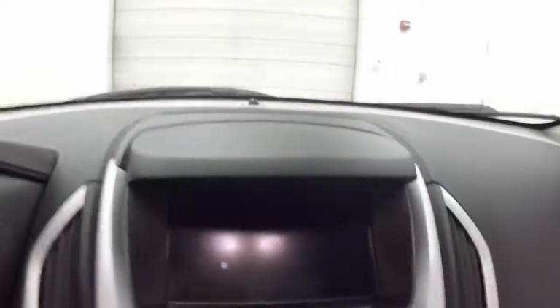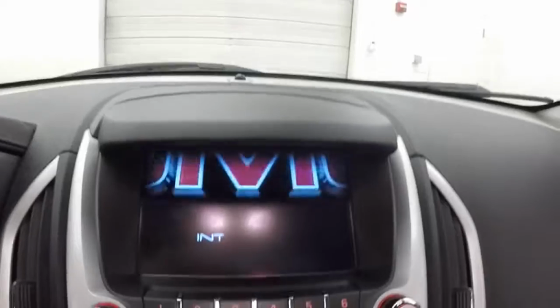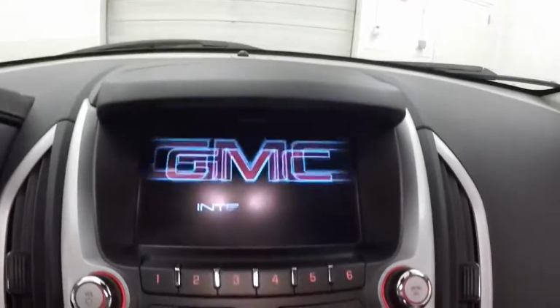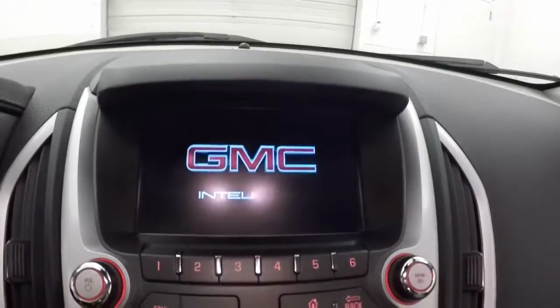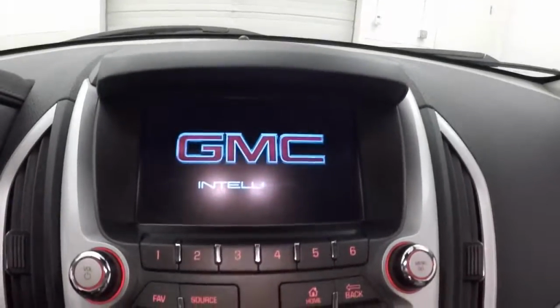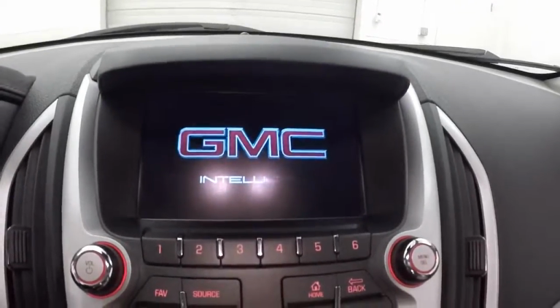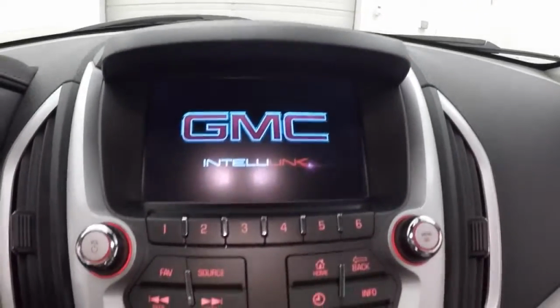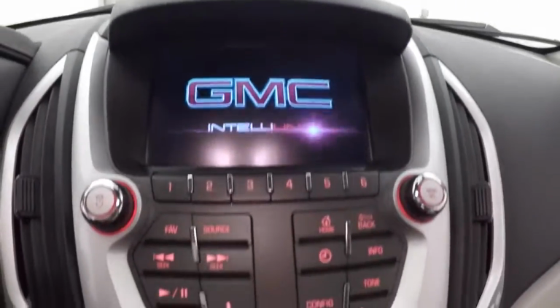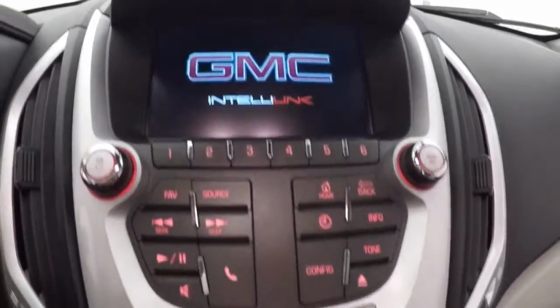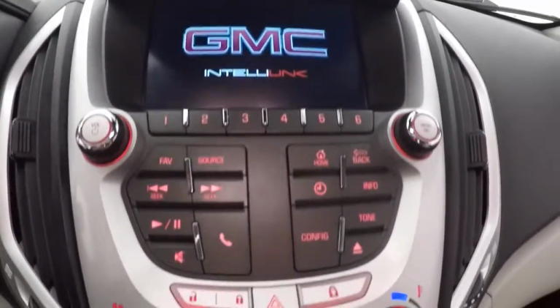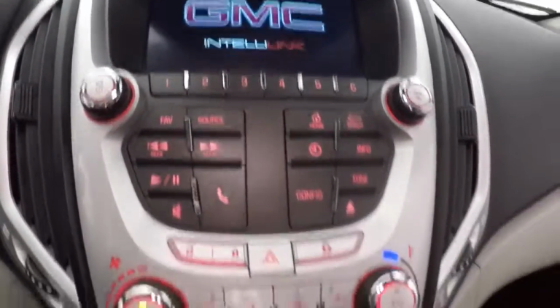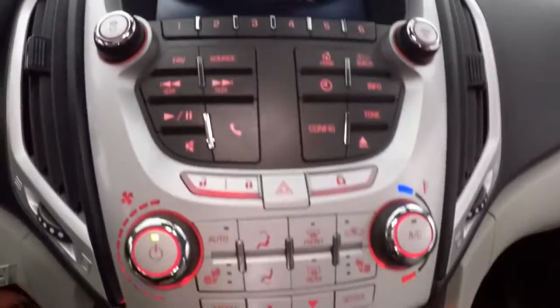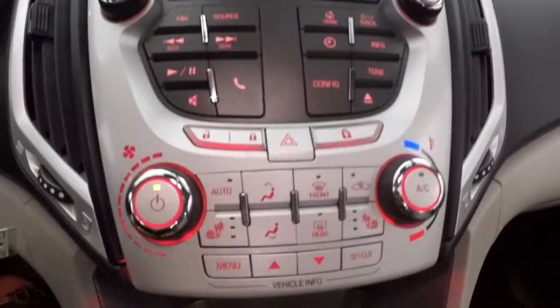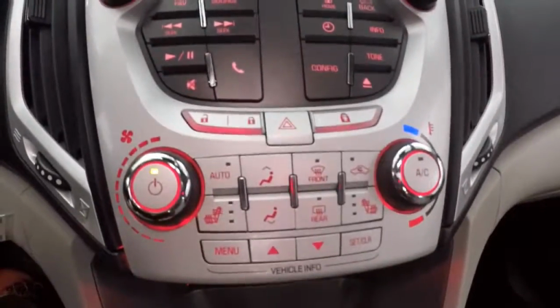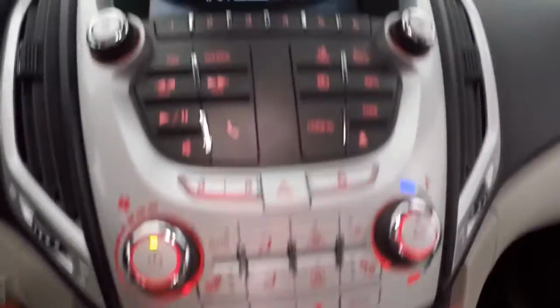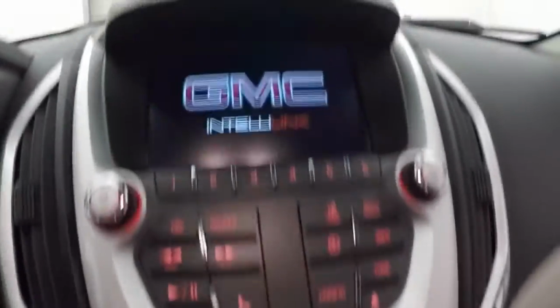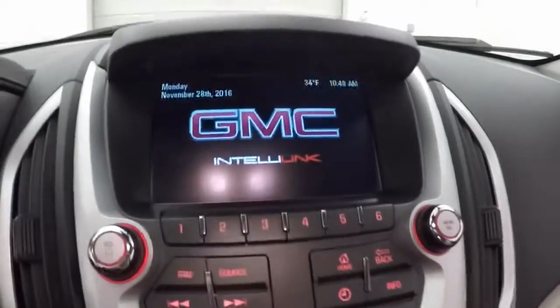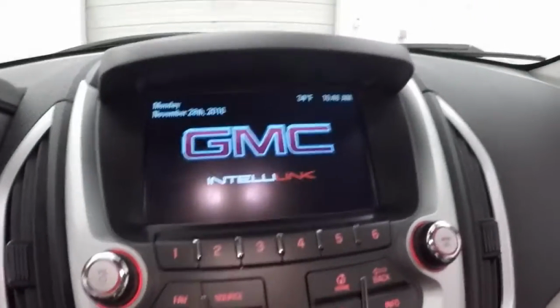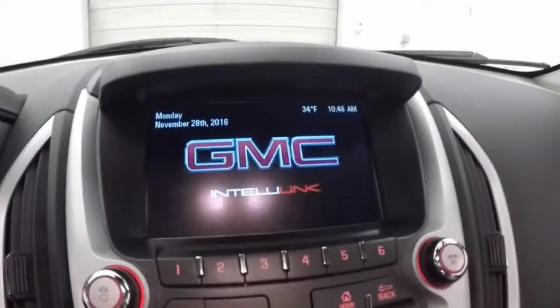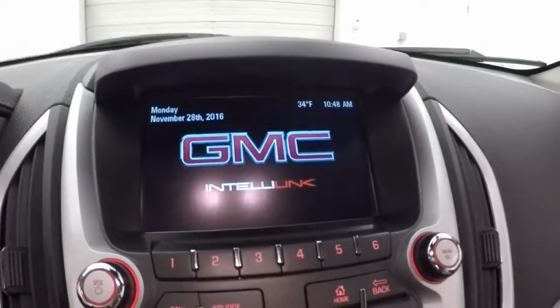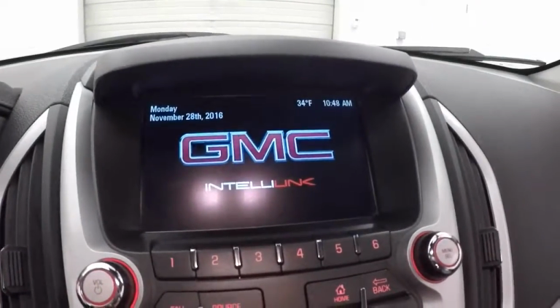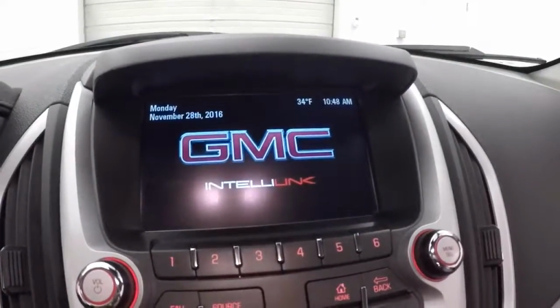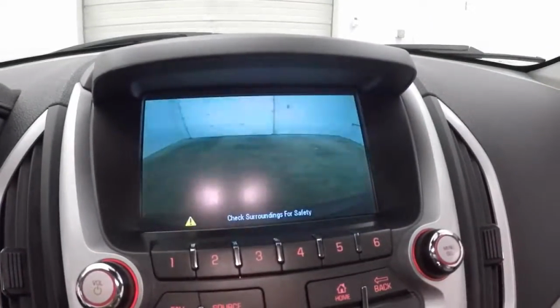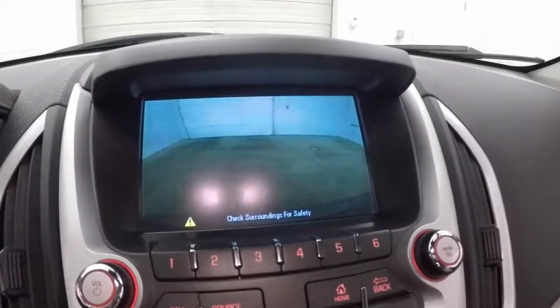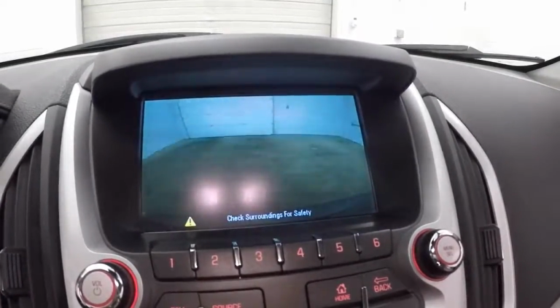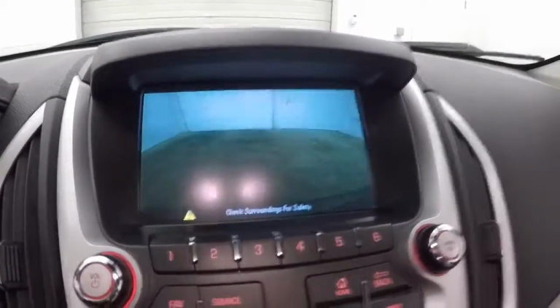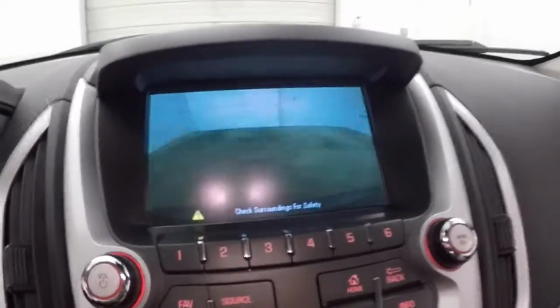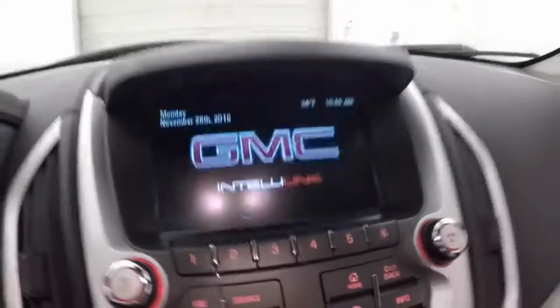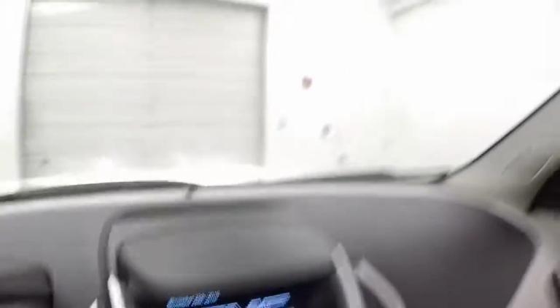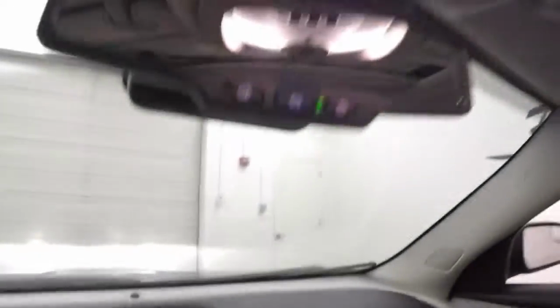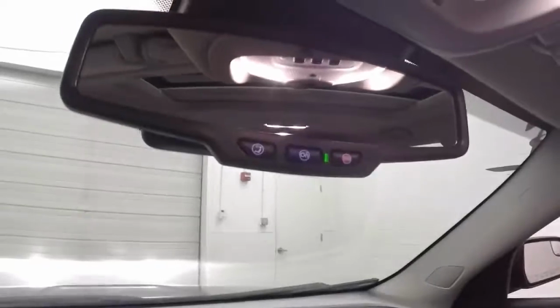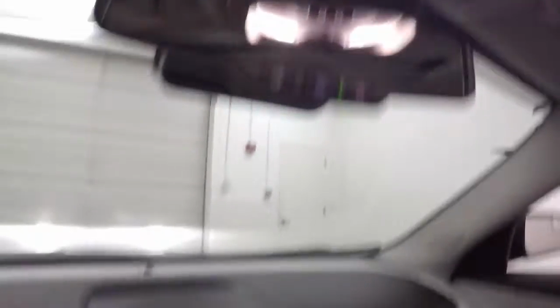It does have a nice touch screen display with stereo controls and climate control. It does also have a rear backup camera. It is OnStar capable.